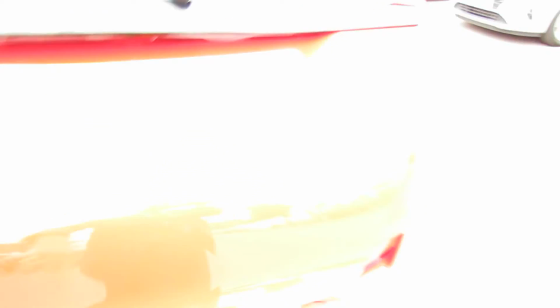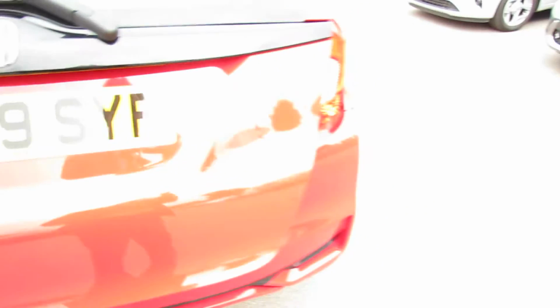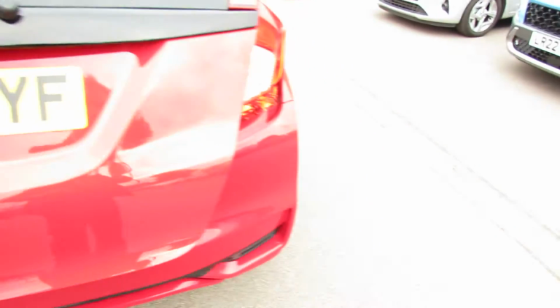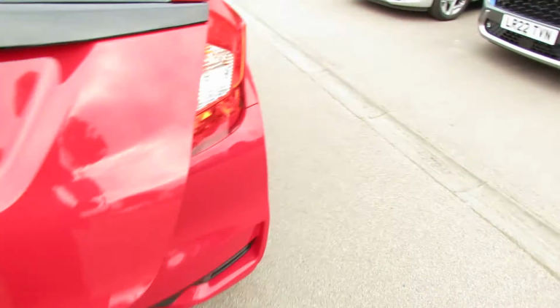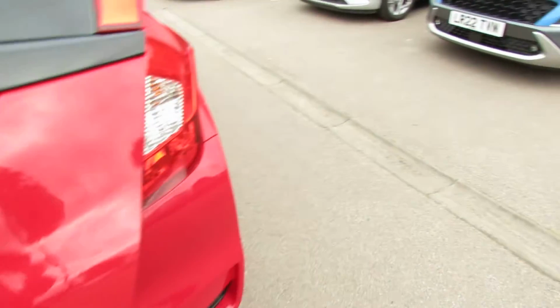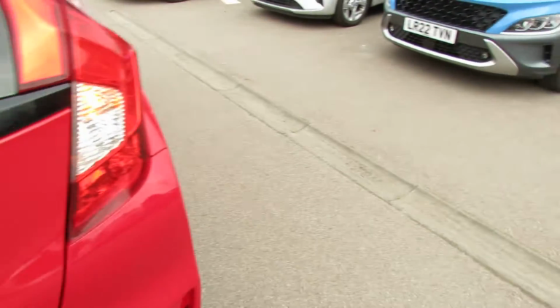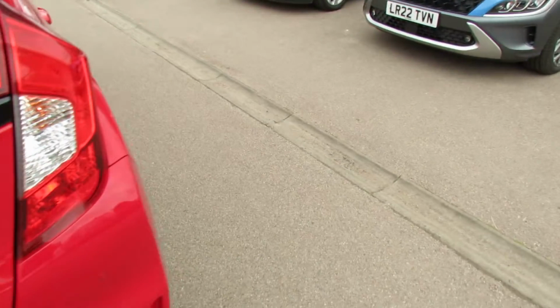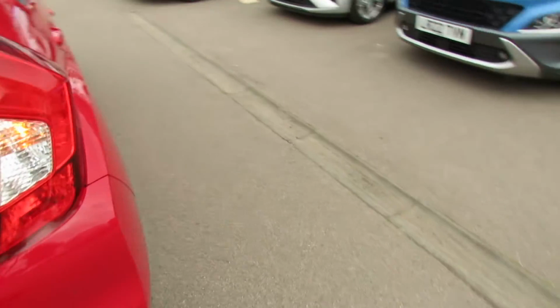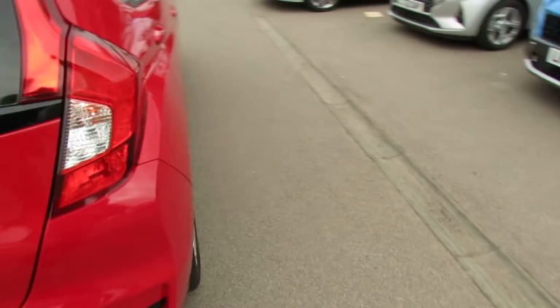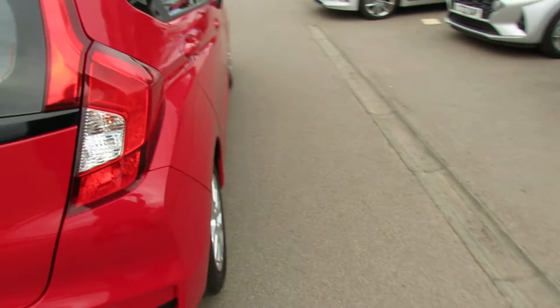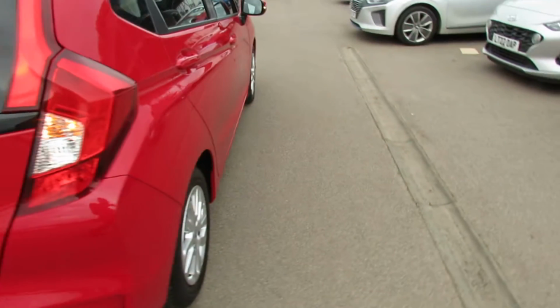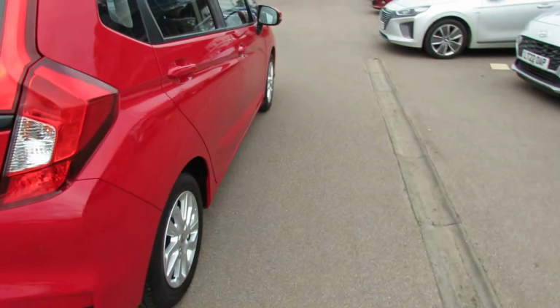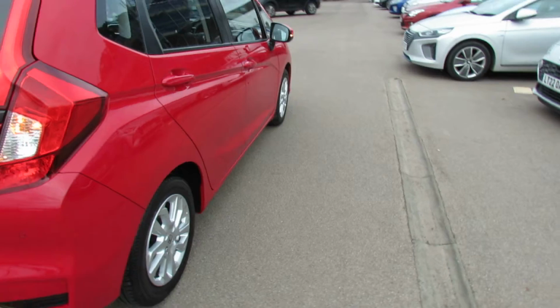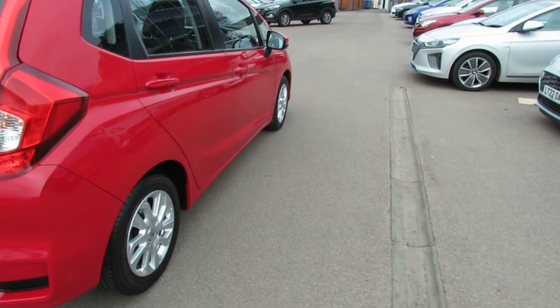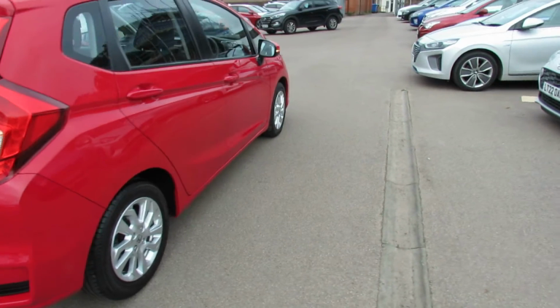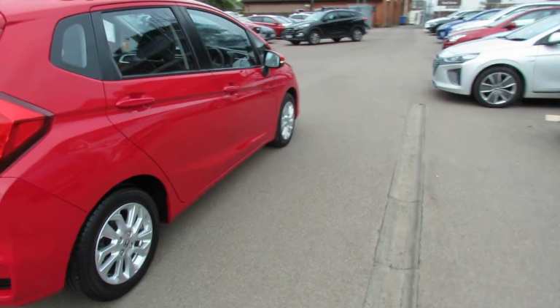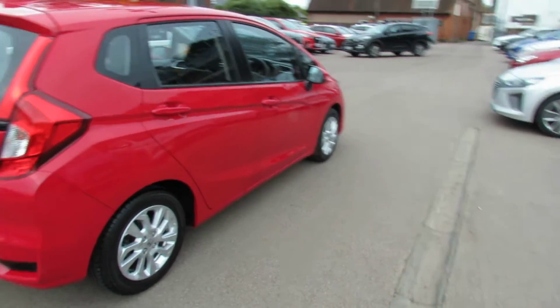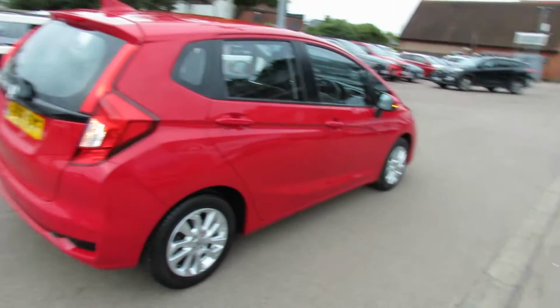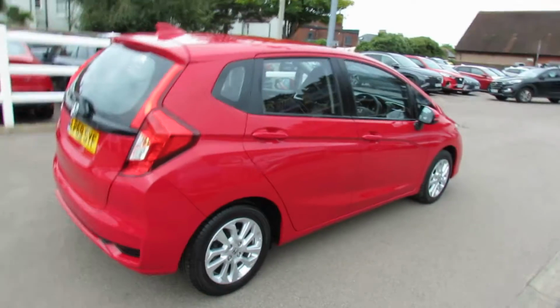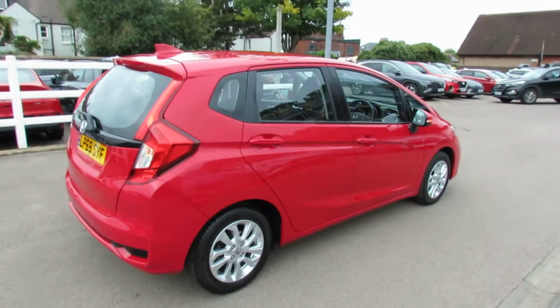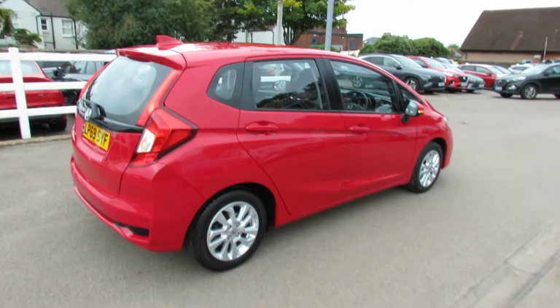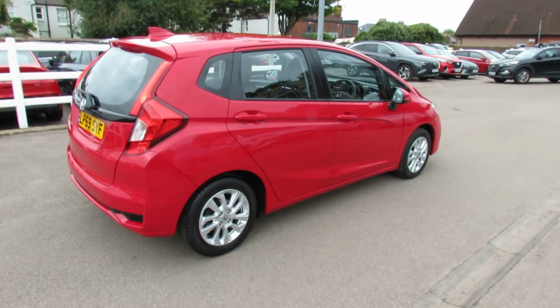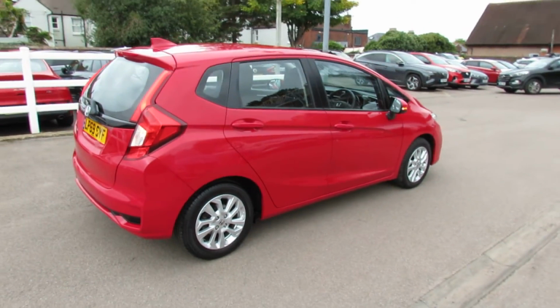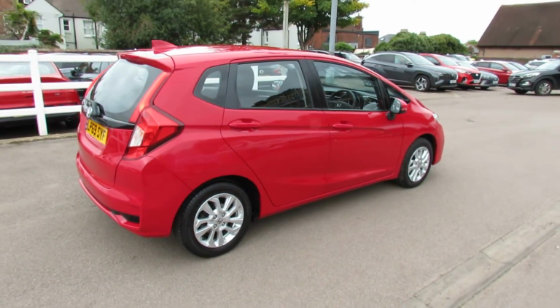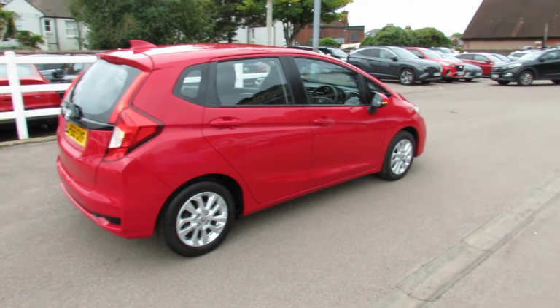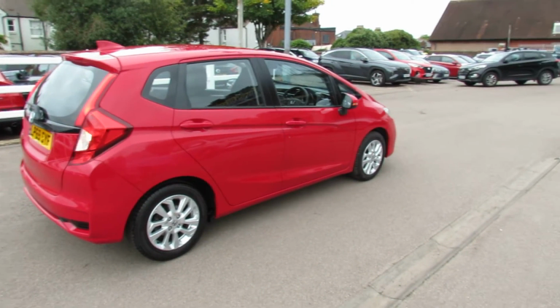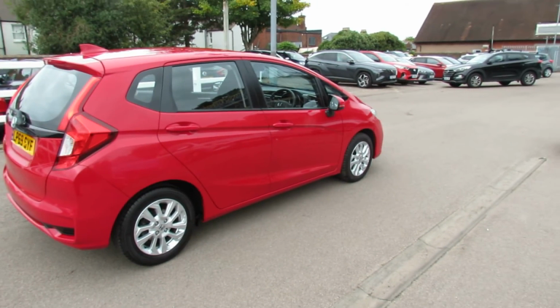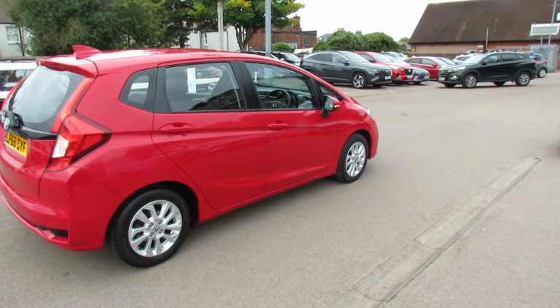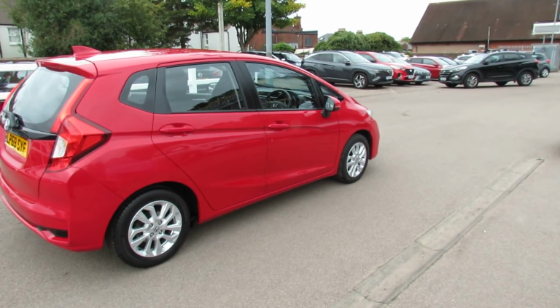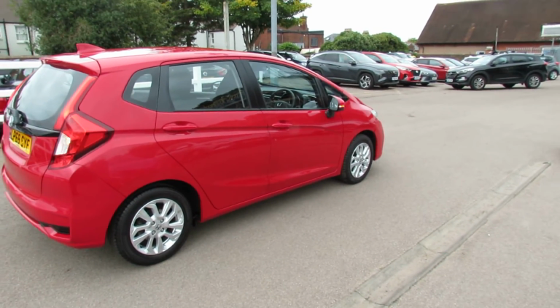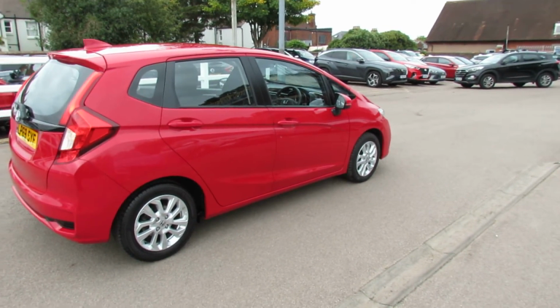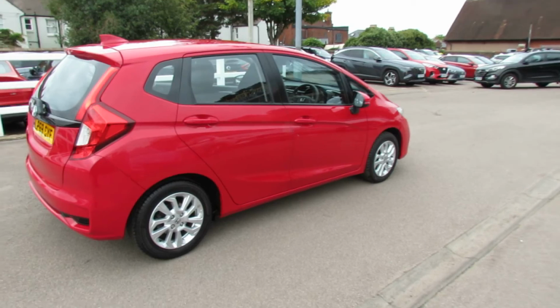Let's carry on down the driver's door side of the car. Finished off in this rather nice red and very well kept, I think, as you can see.